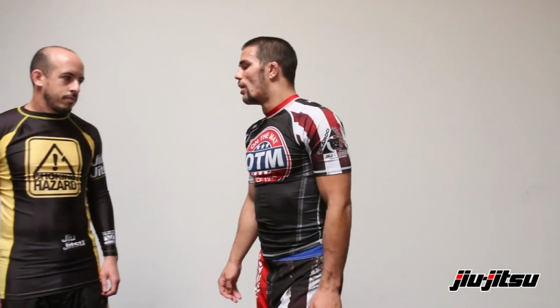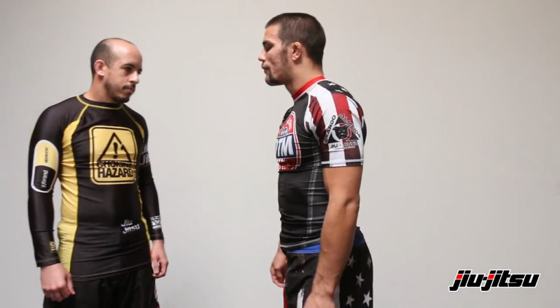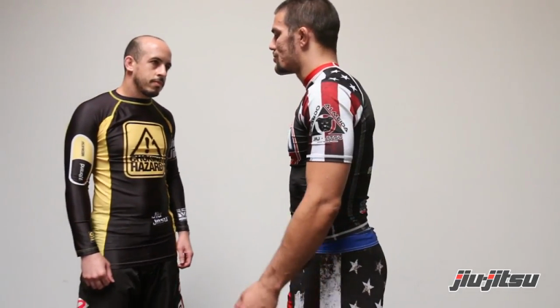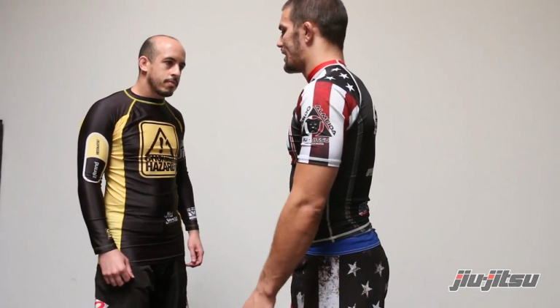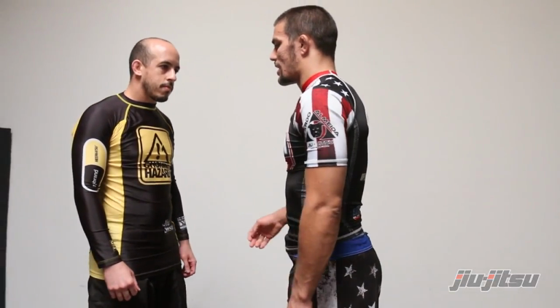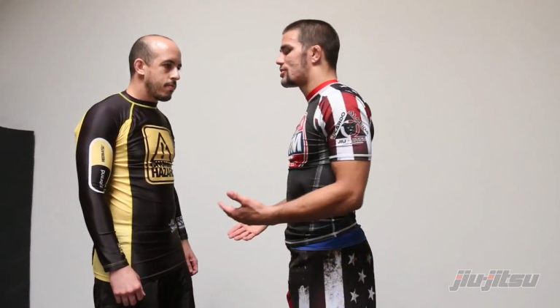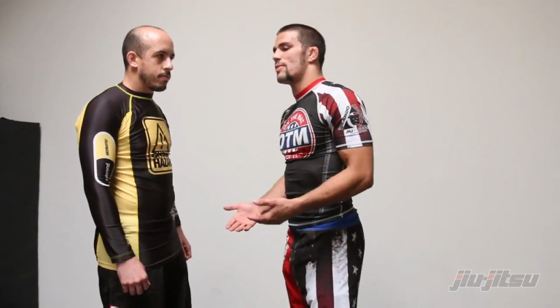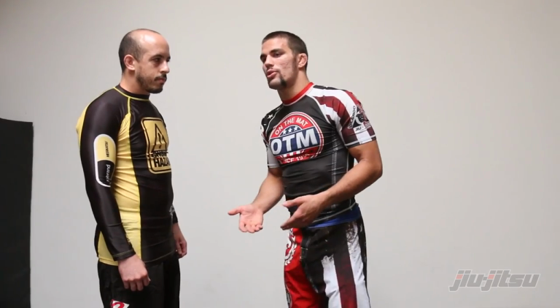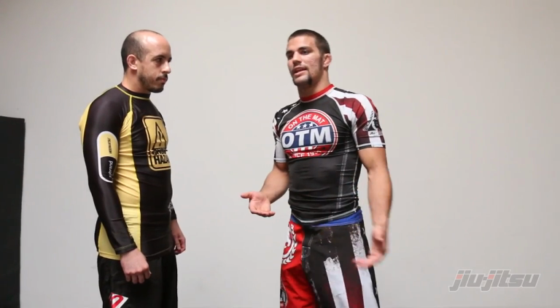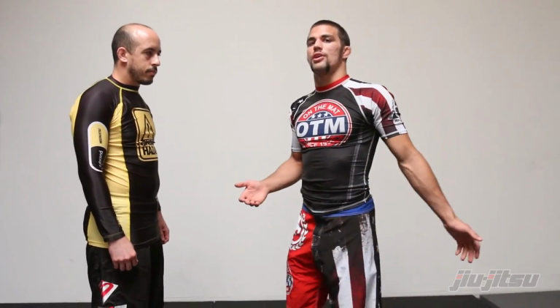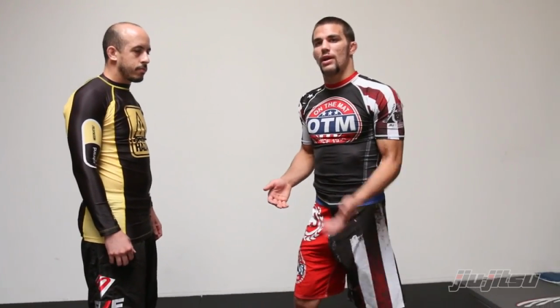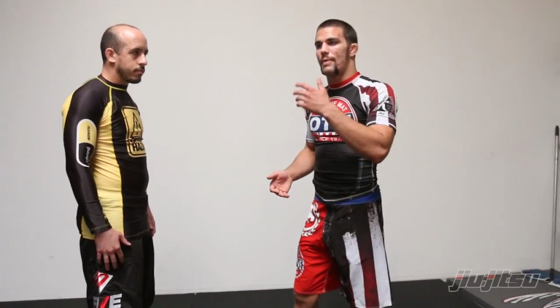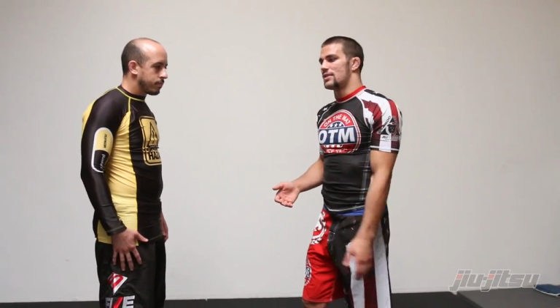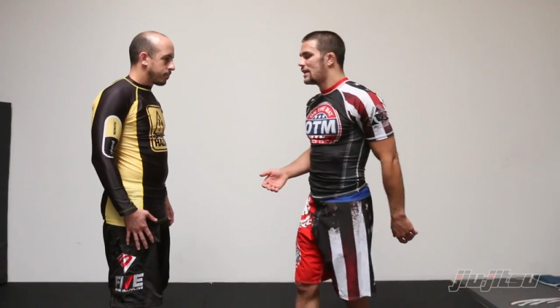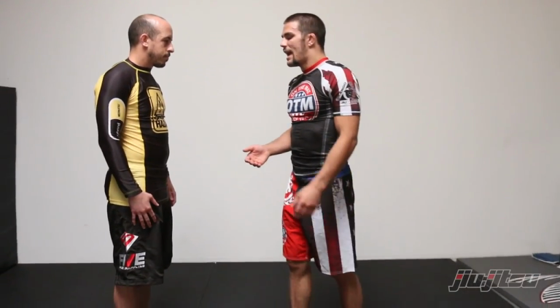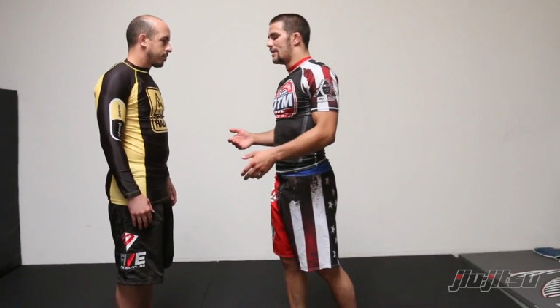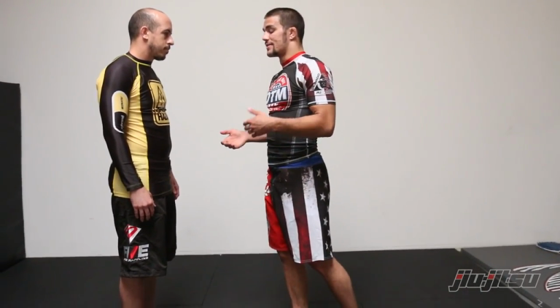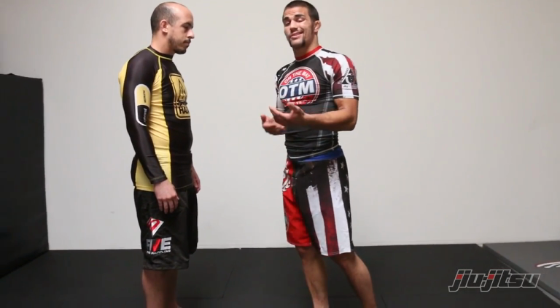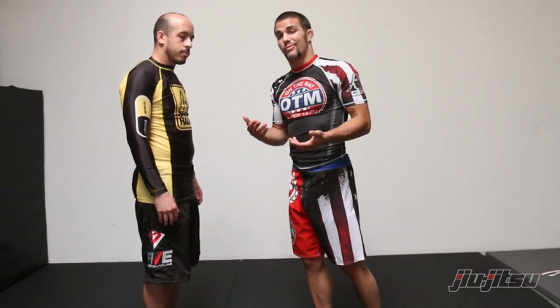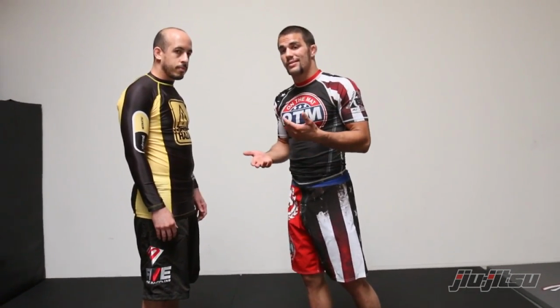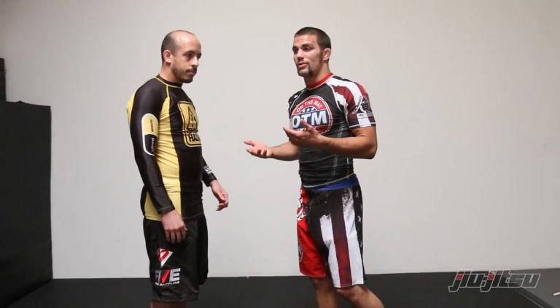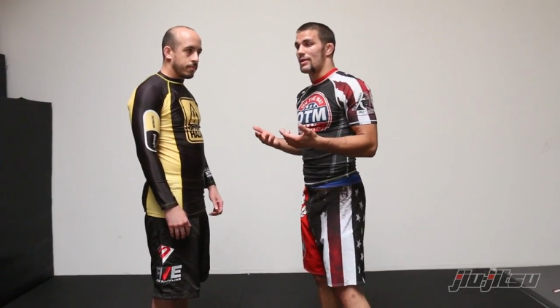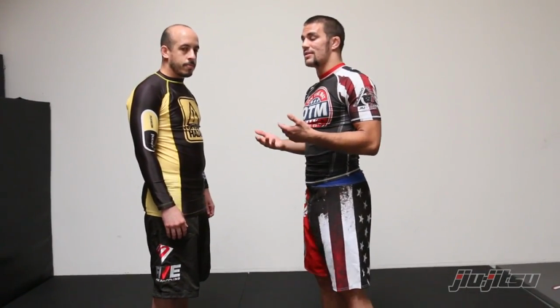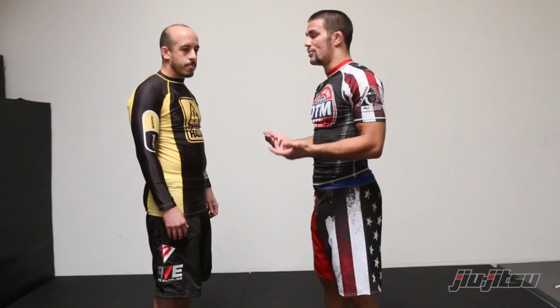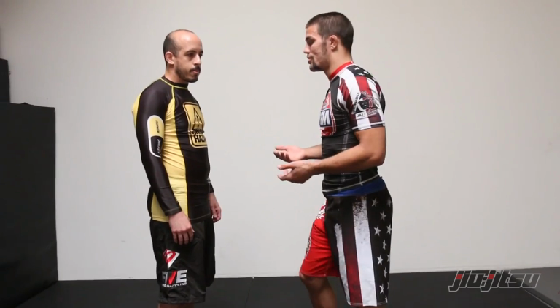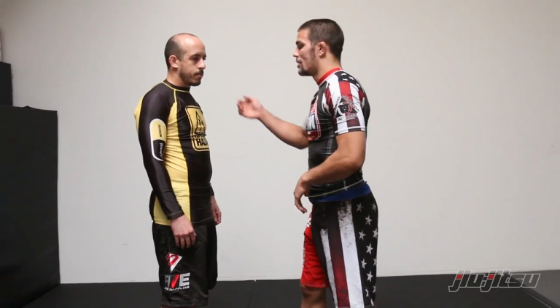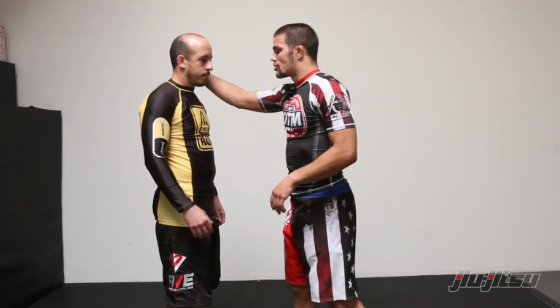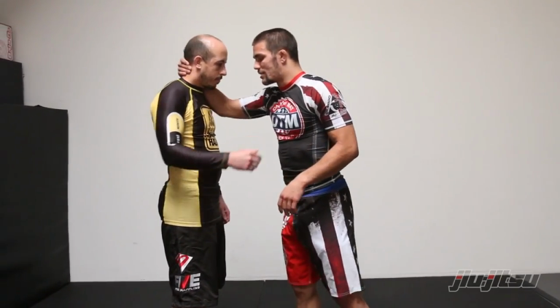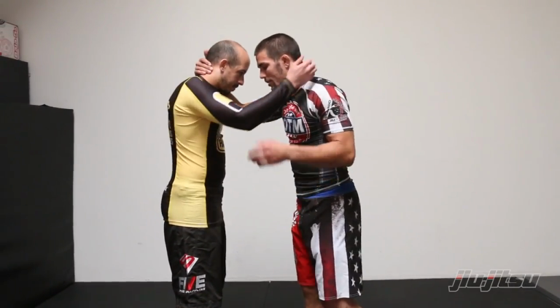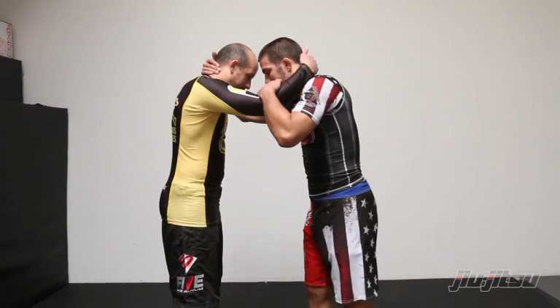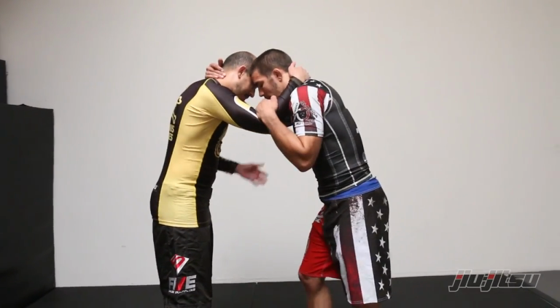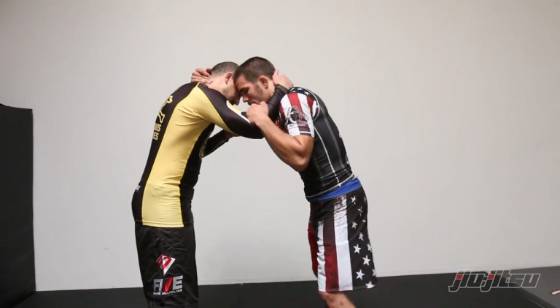First I'm just going to get into collar ties with my partner. We ended up jumping right back up to the feet, and this is a mixture of wrestling and jiu-jitsu. So I start with collar ties with my partner.